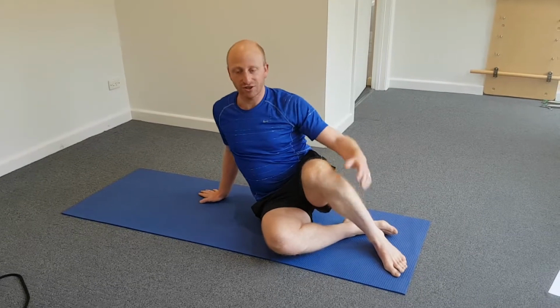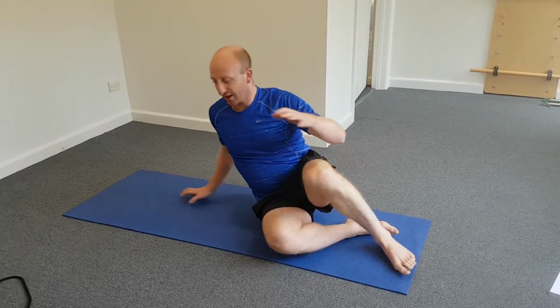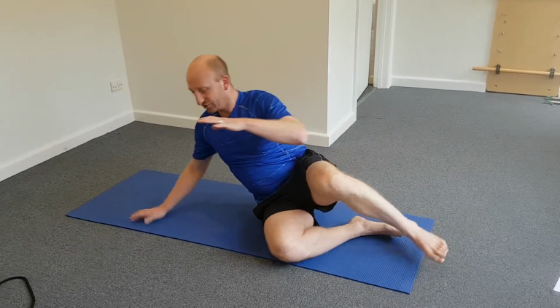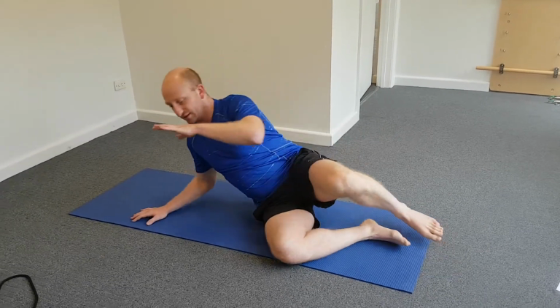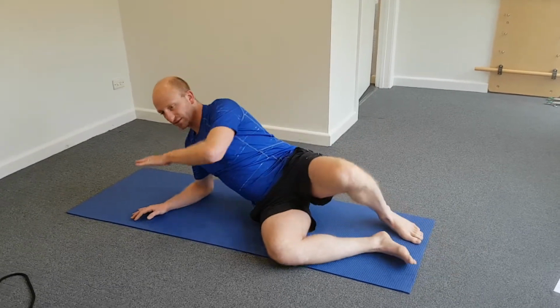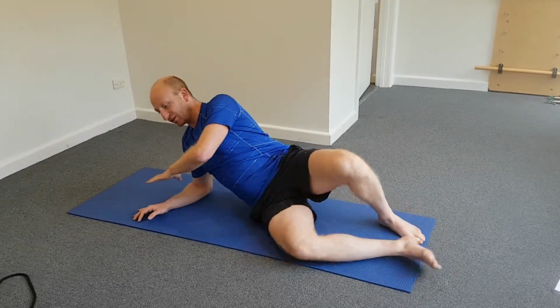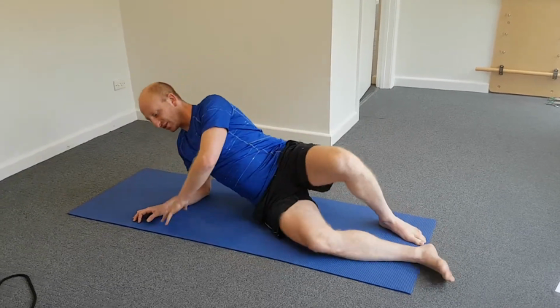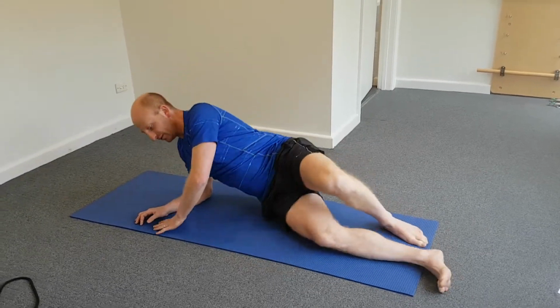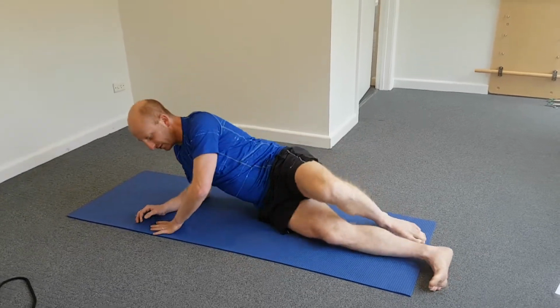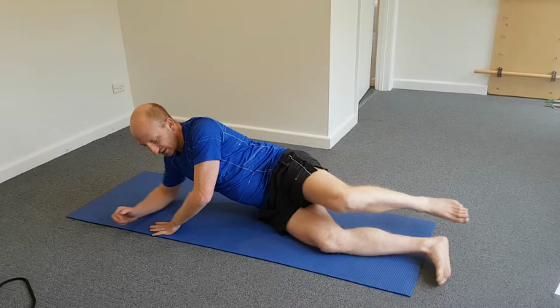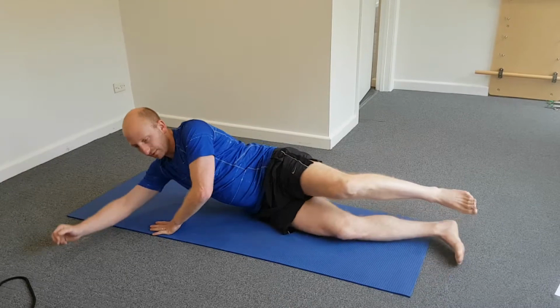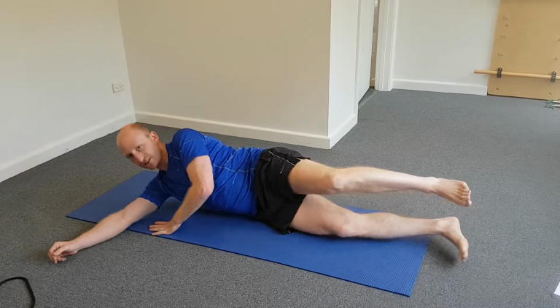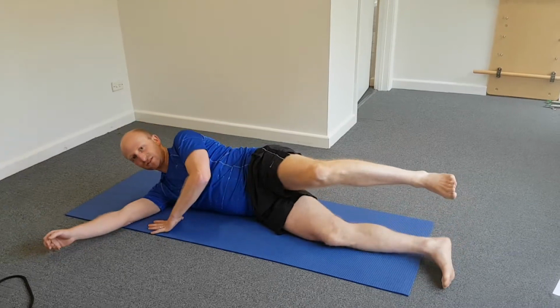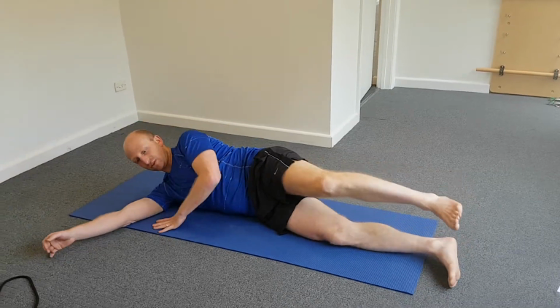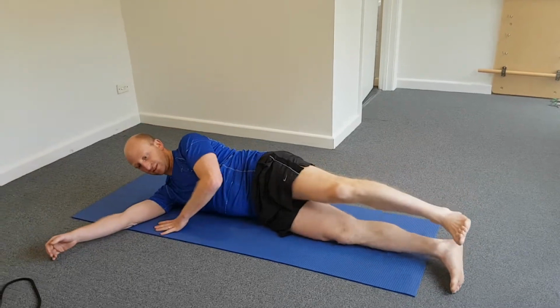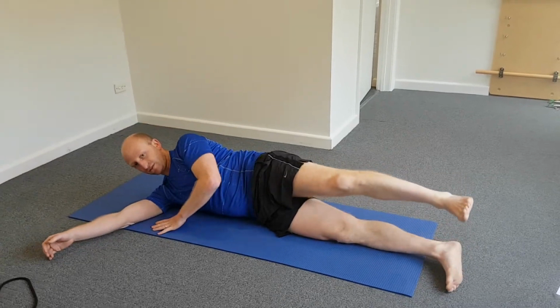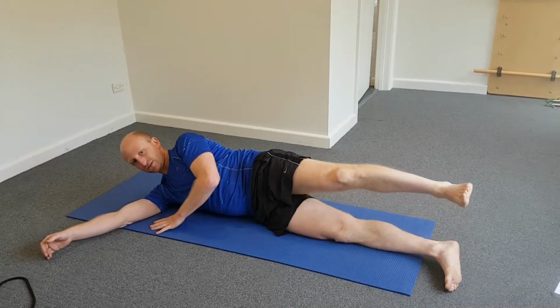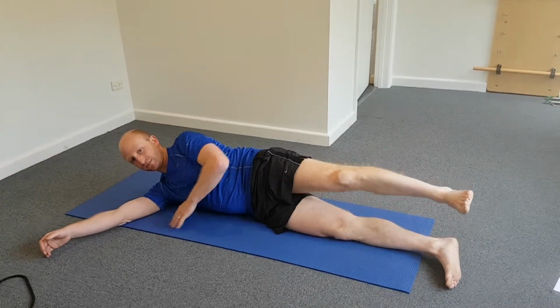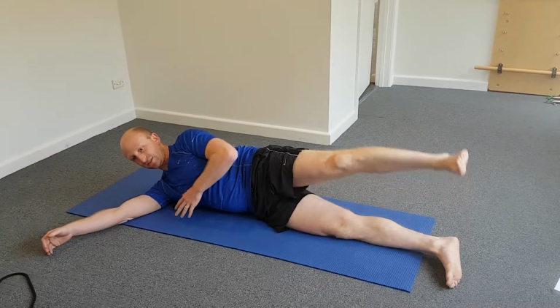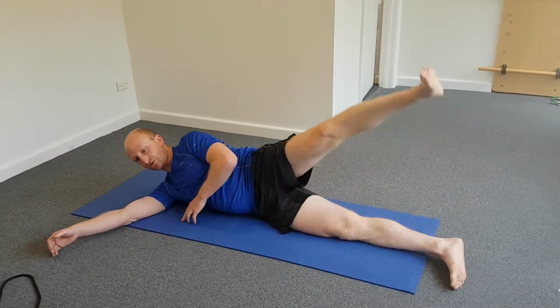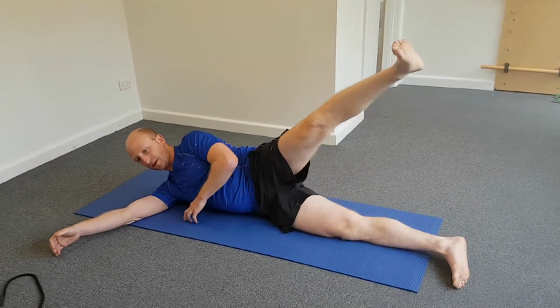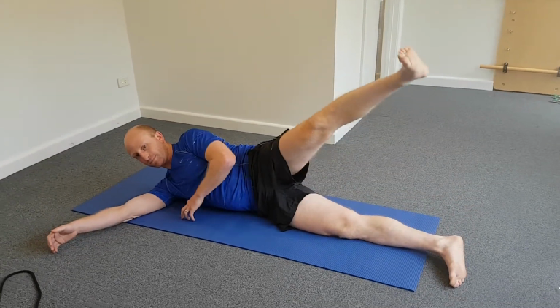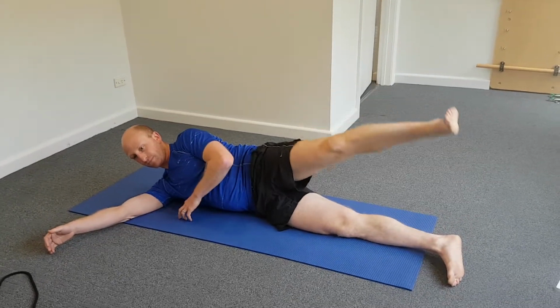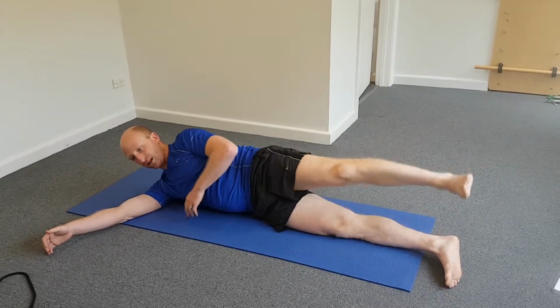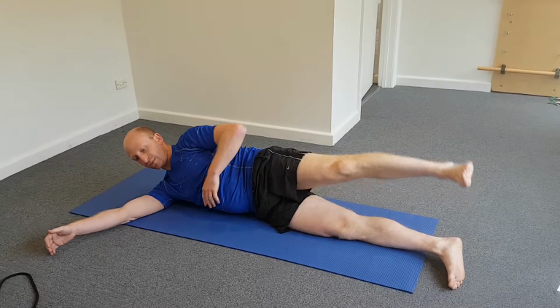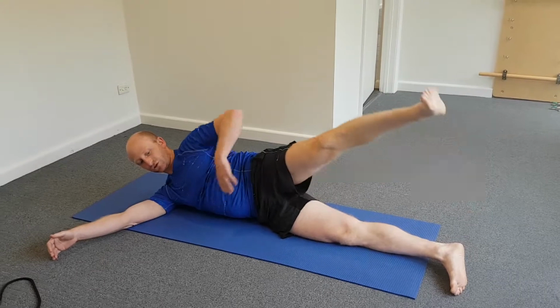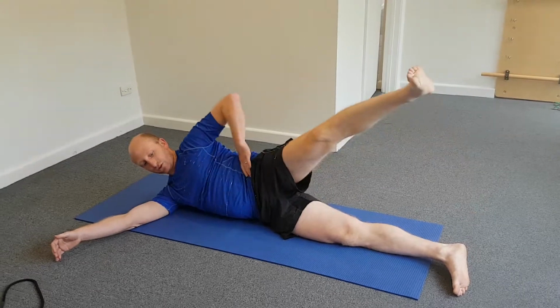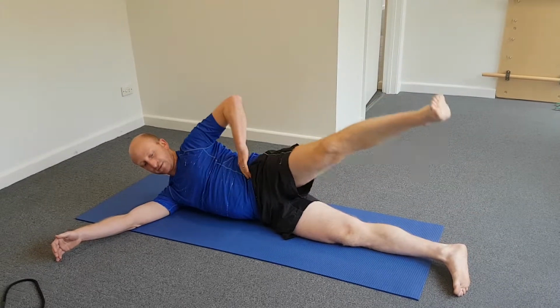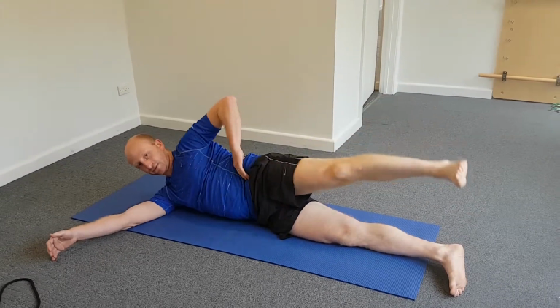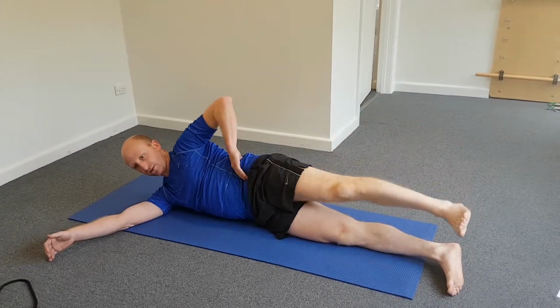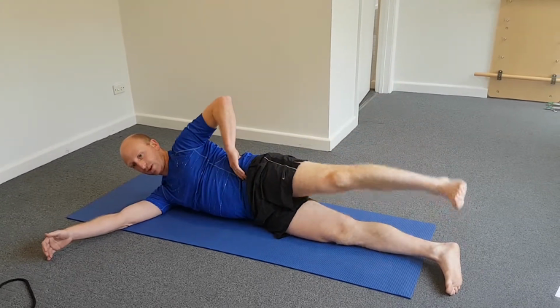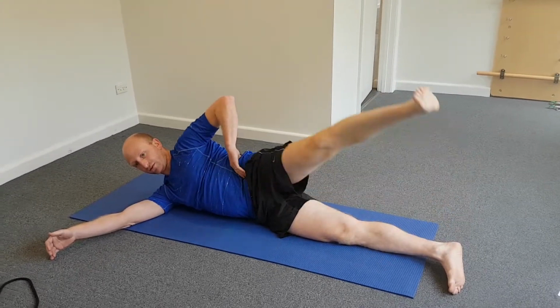So how we do it is you're lying on your side. There are a couple of variations with this. The first one is just going to be lifting straight up, really making sure that we're not tilting from the lower back at all.